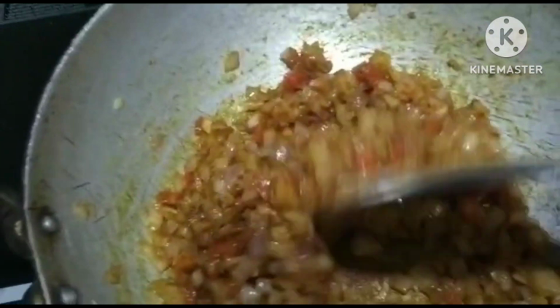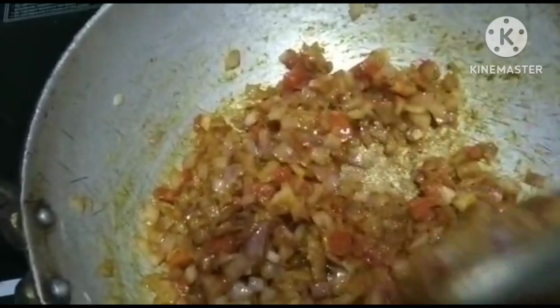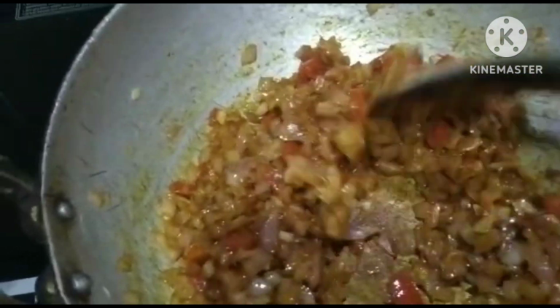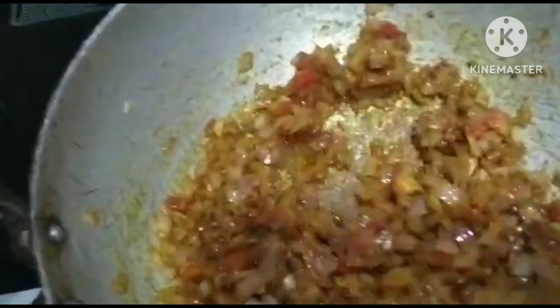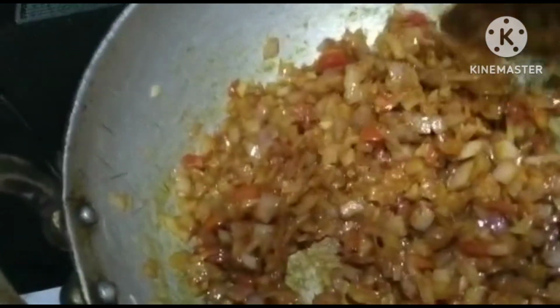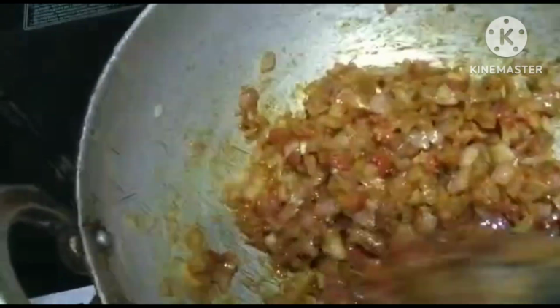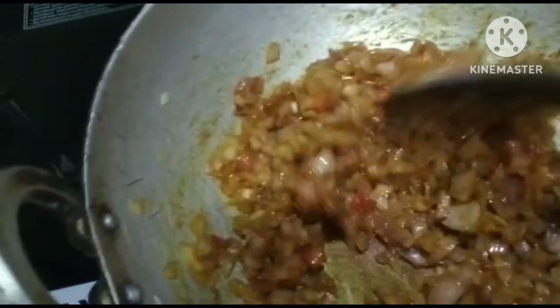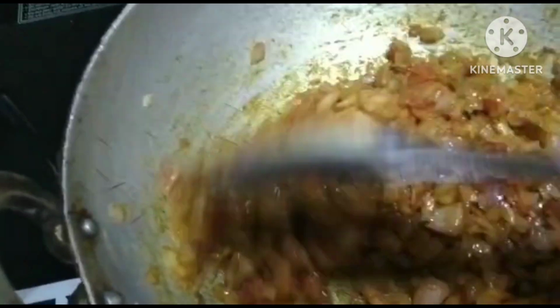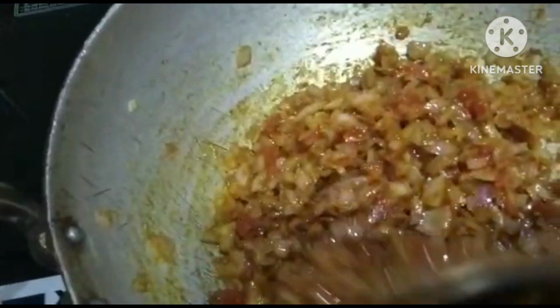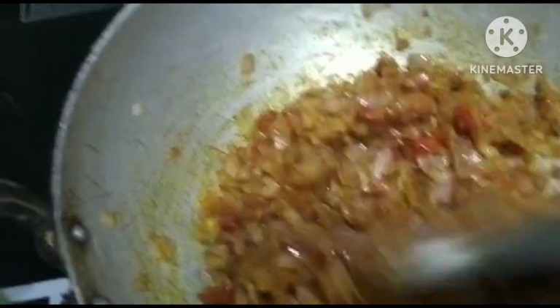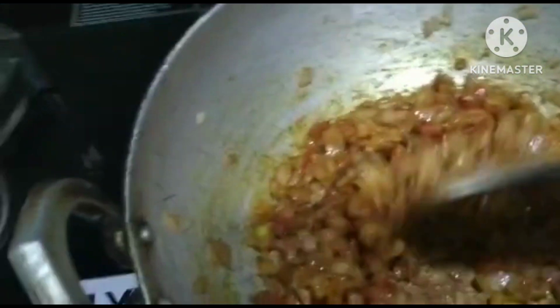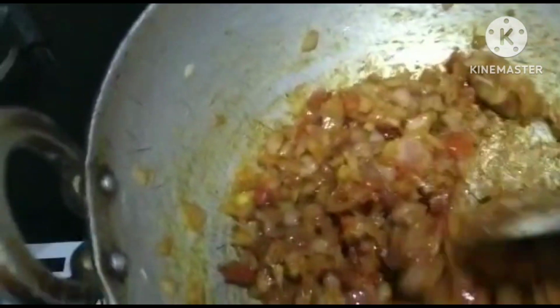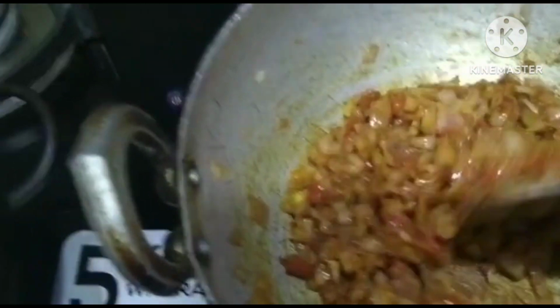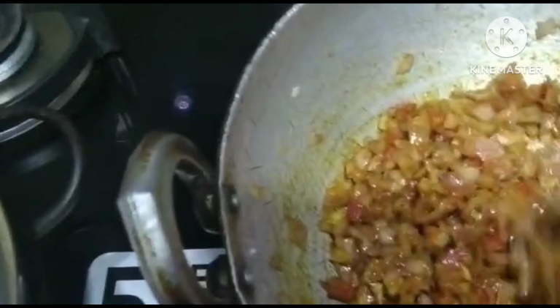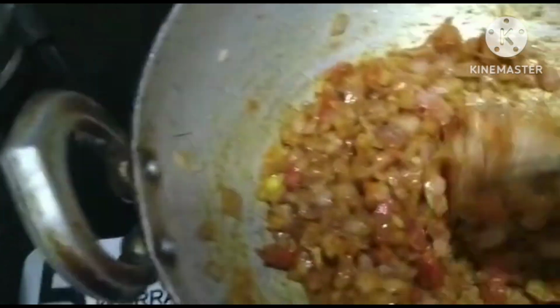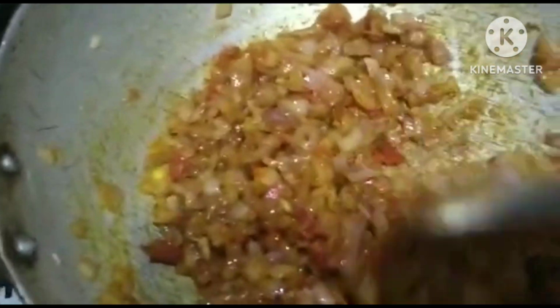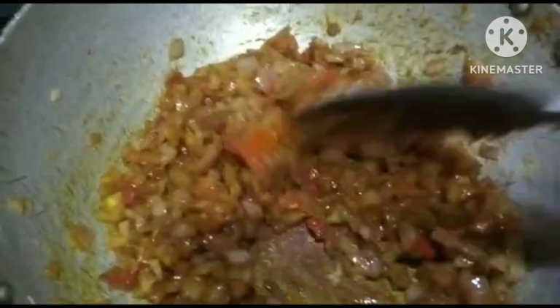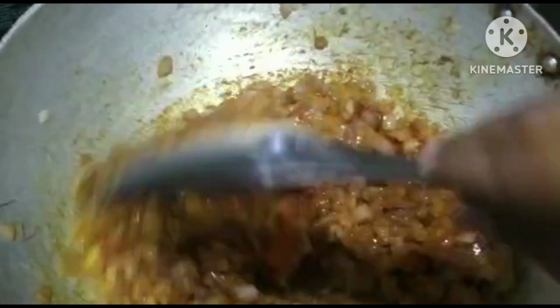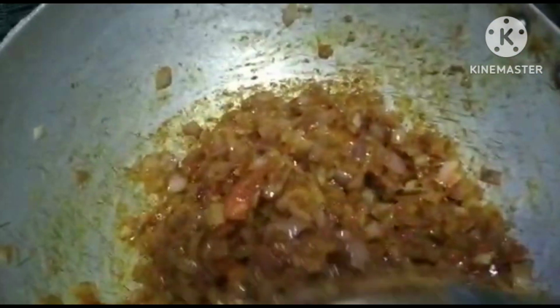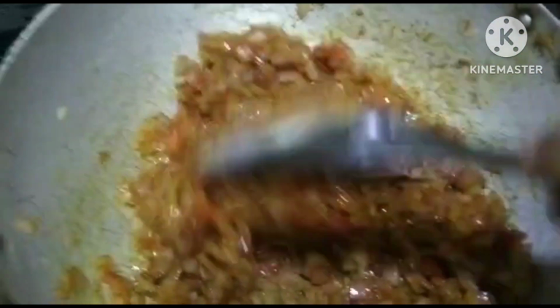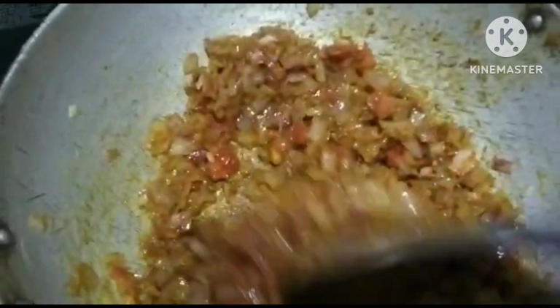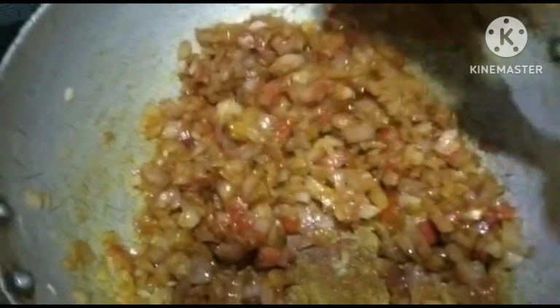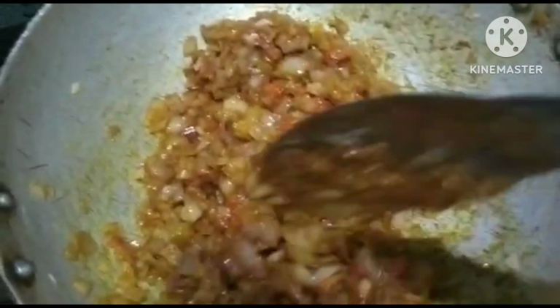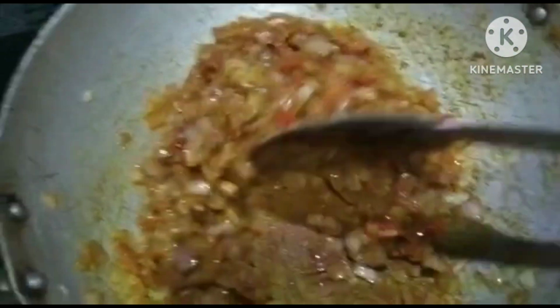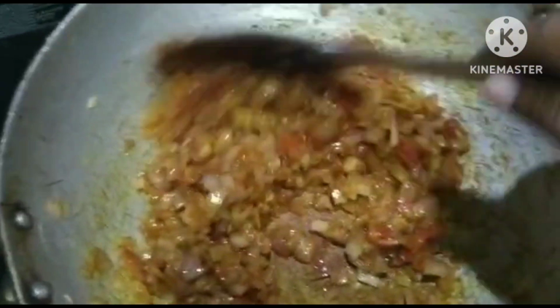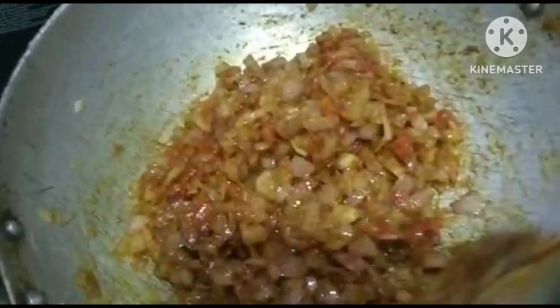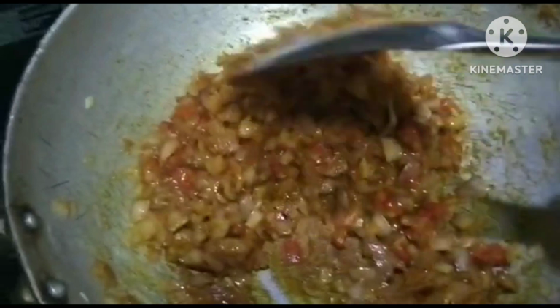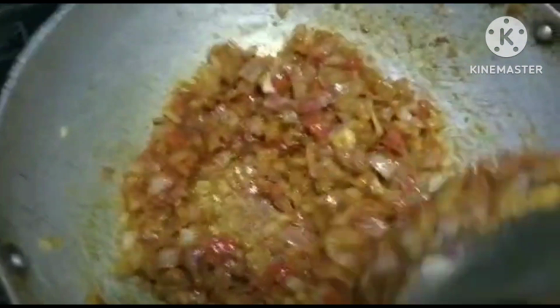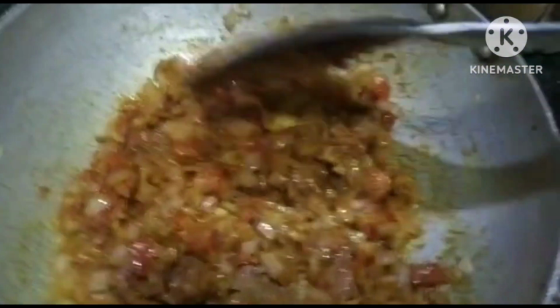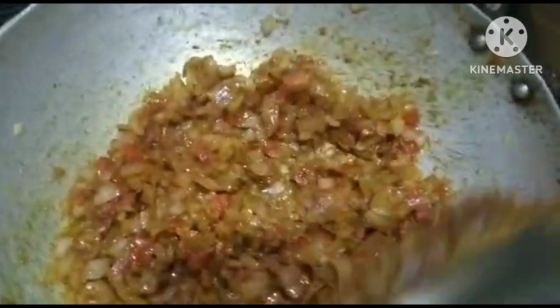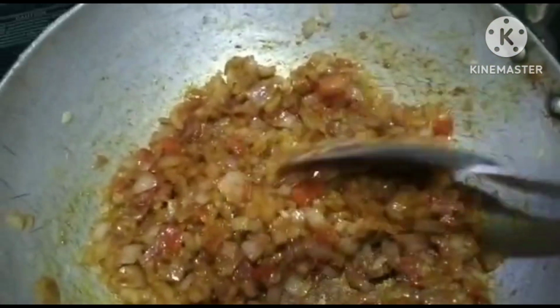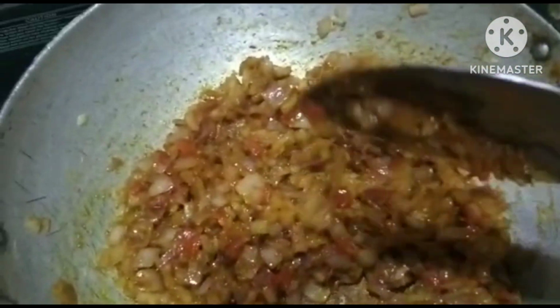This is a small portion of rice, and I will want to make this. The rice is a little bit bigger, but you know, I love other rice. This is a small portion of rice. That is how you do it.